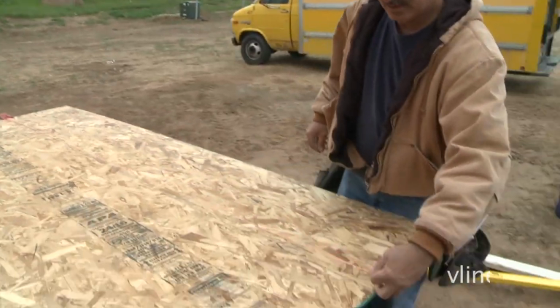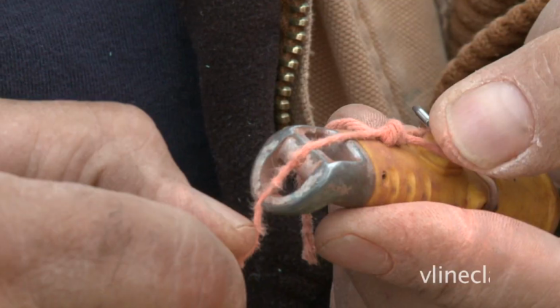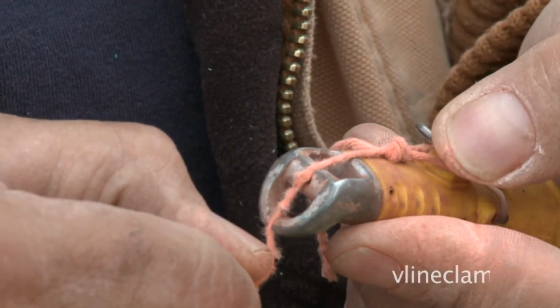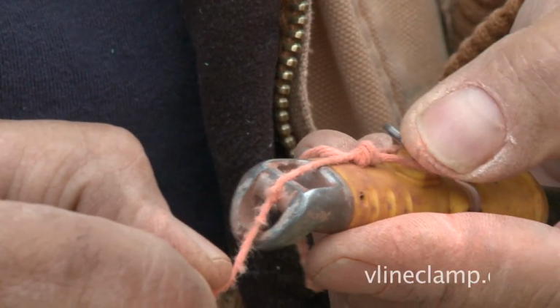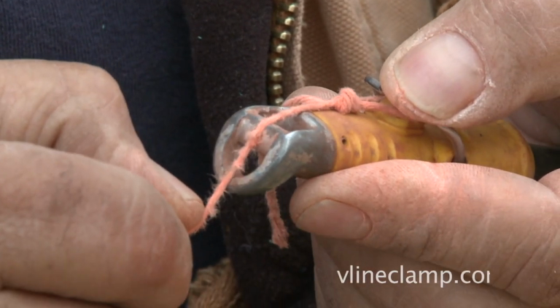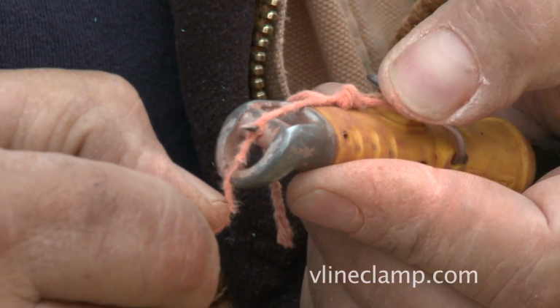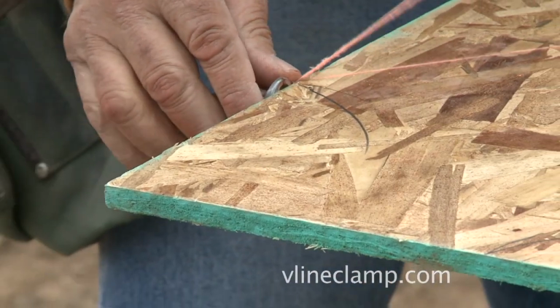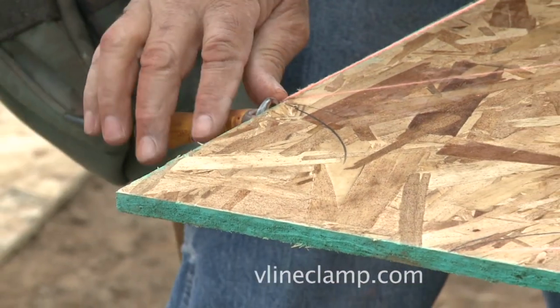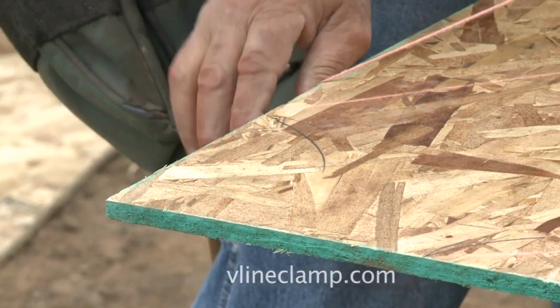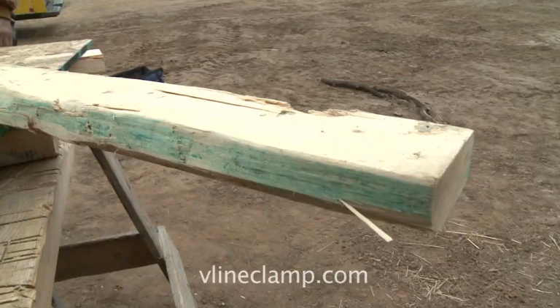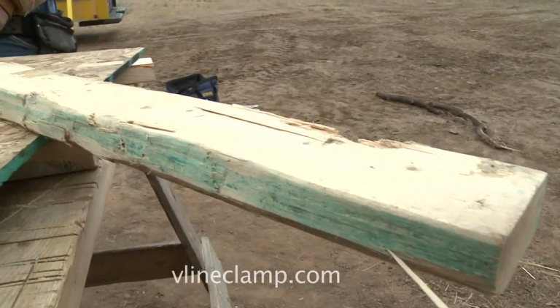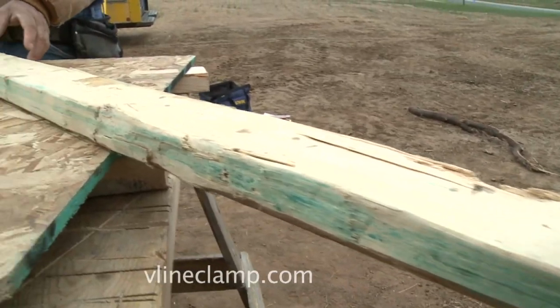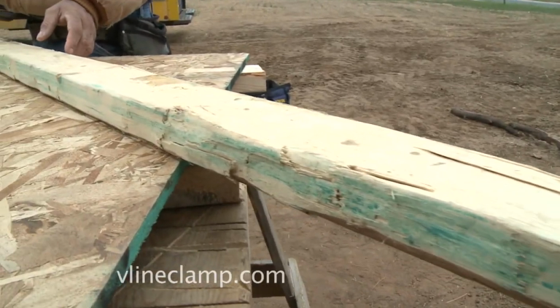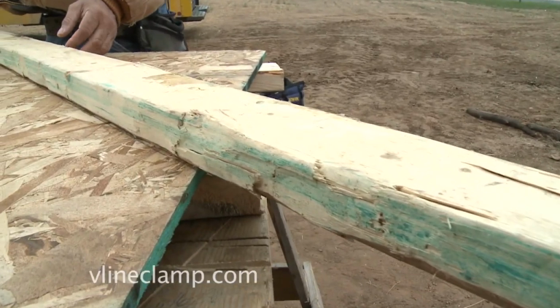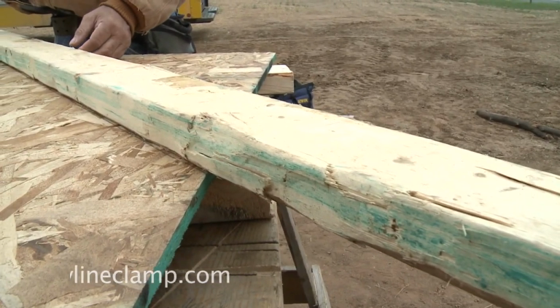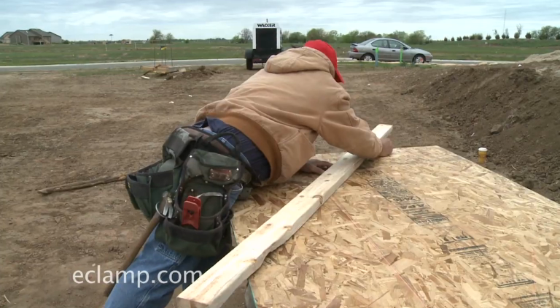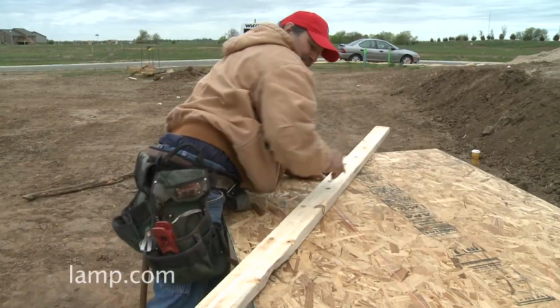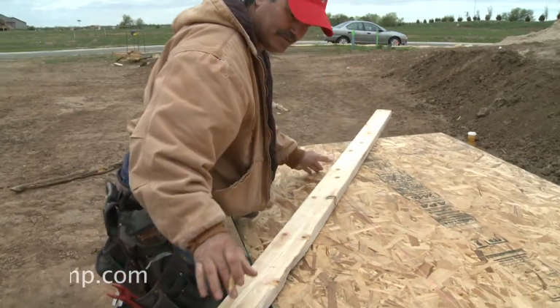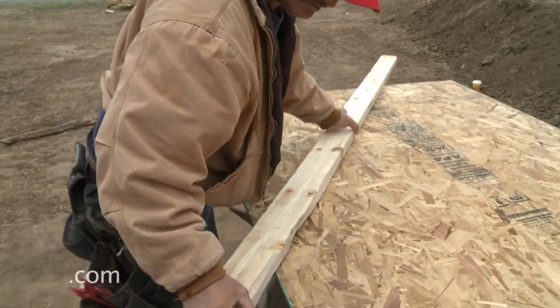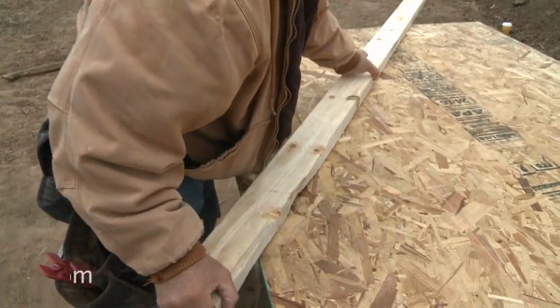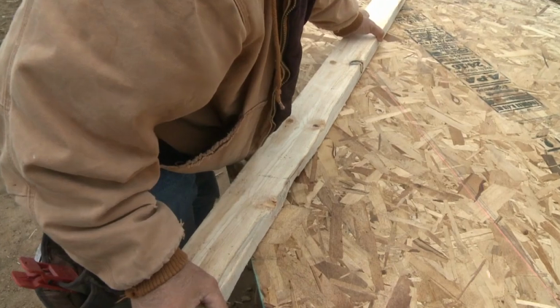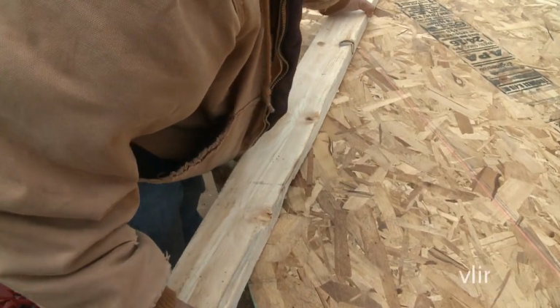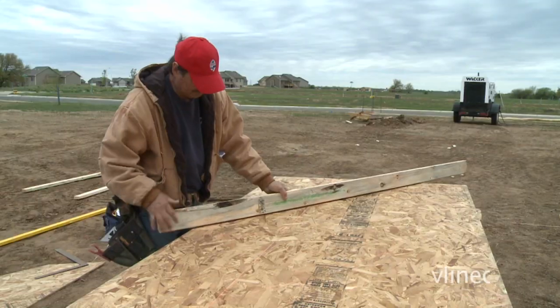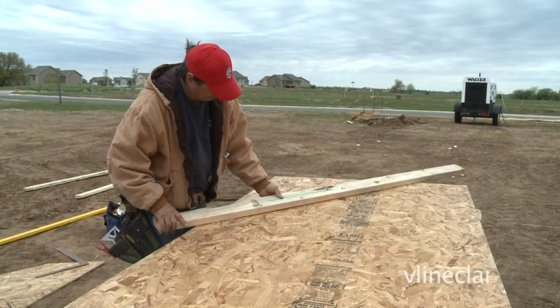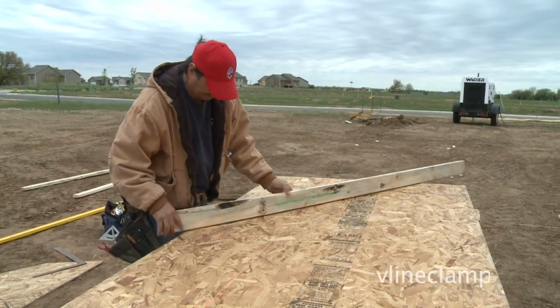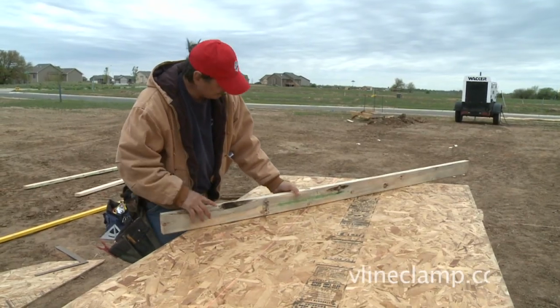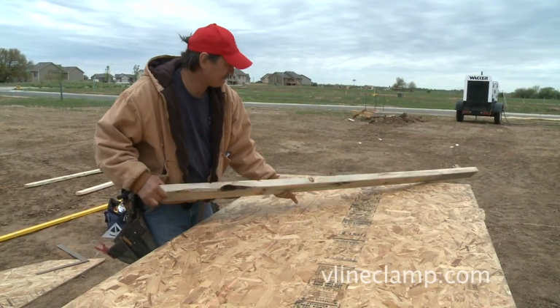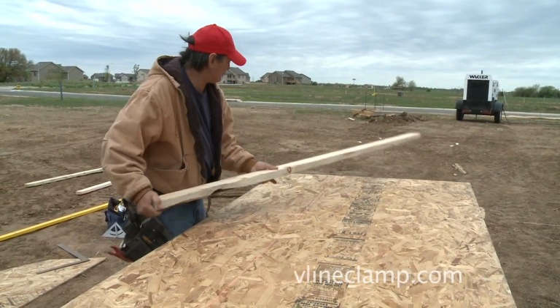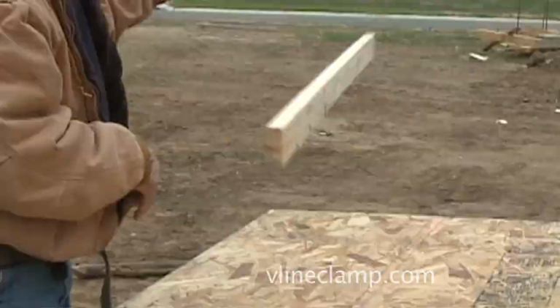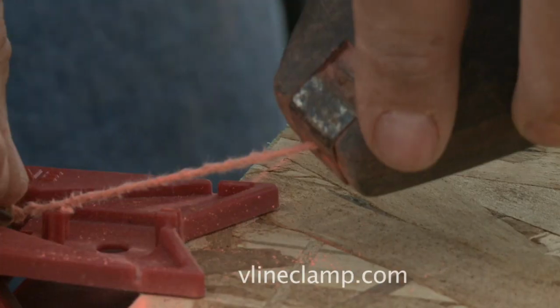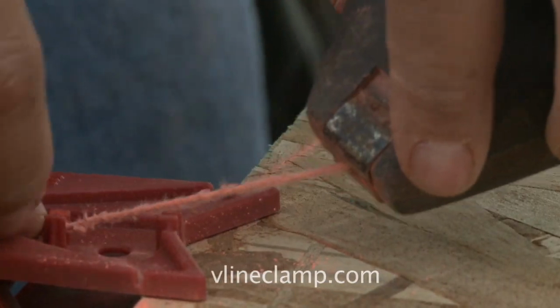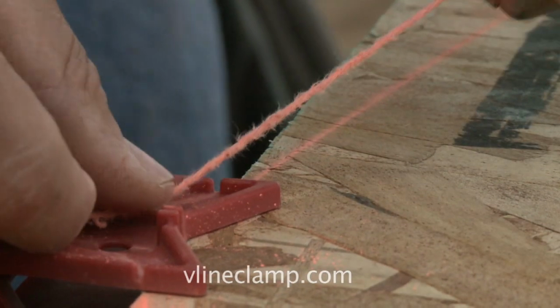The V-Line Clamp is safe and accurate, unlike other tools that will not only cut your line, but can cut you. 2x4s and levels can move, be too long or too short, and have to be perfectly flat — making them time-consuming, cumbersome, and inaccurate.